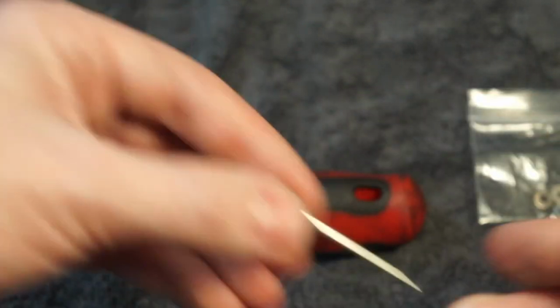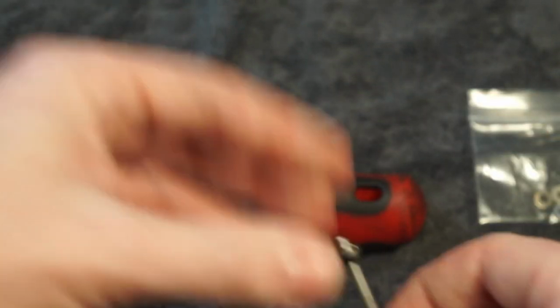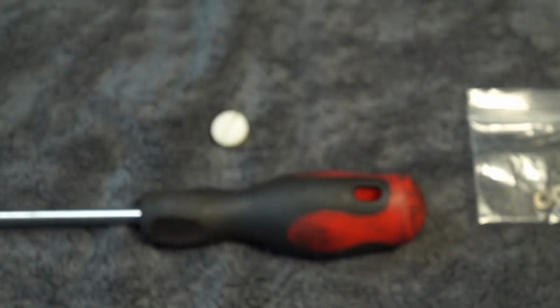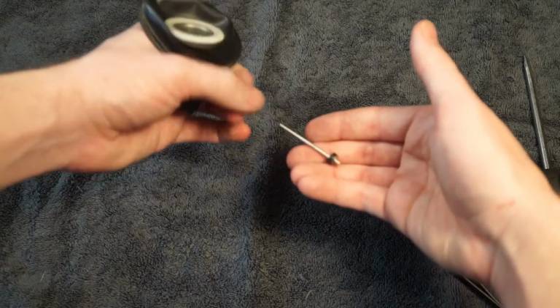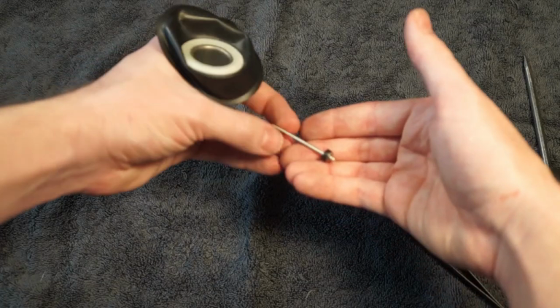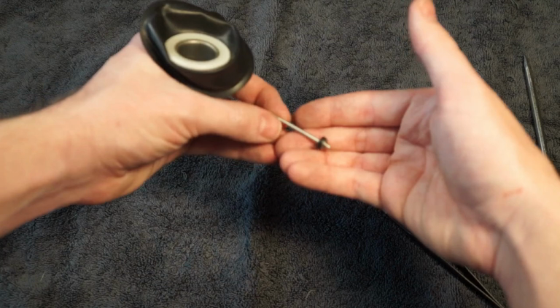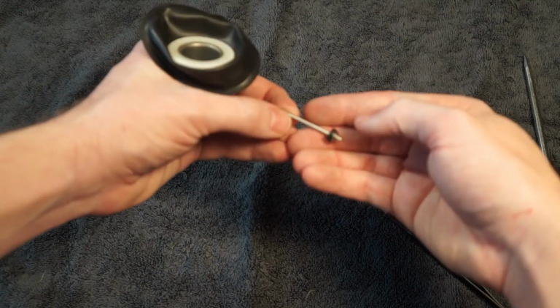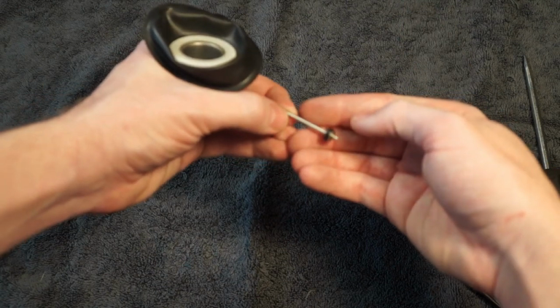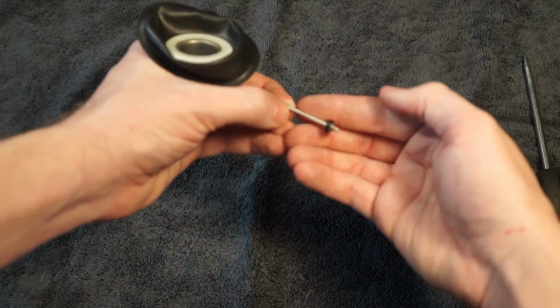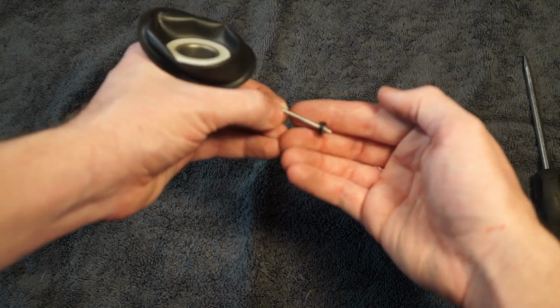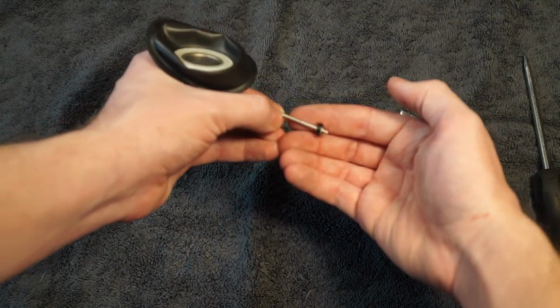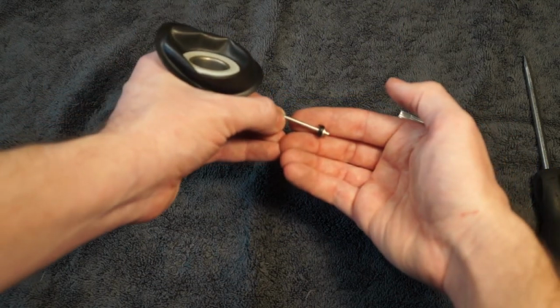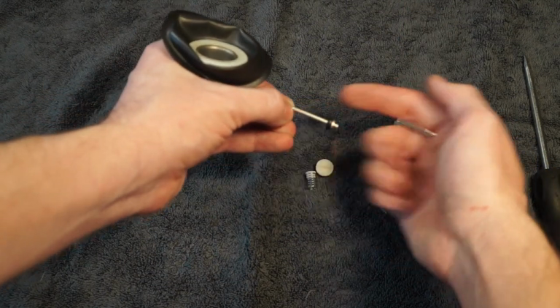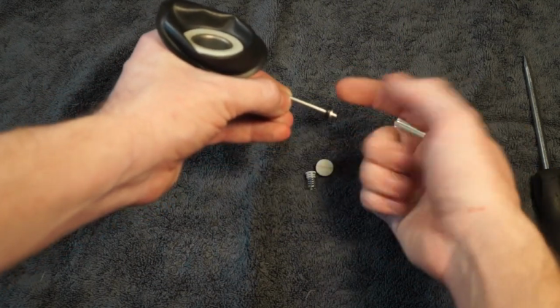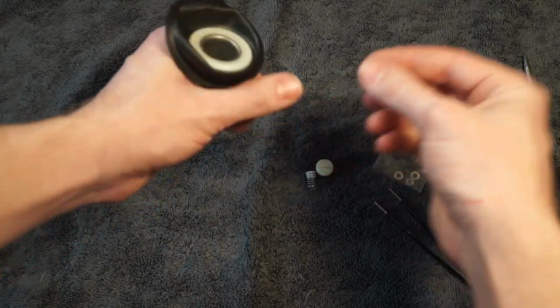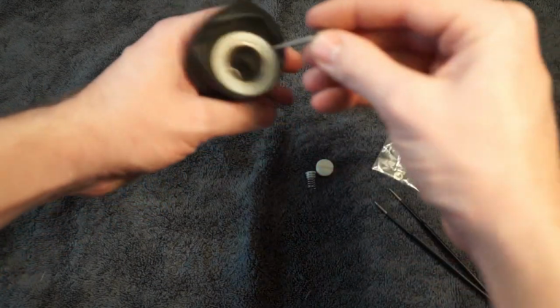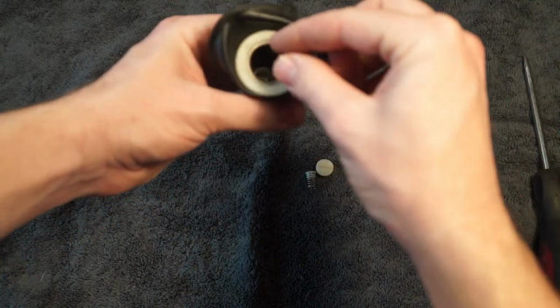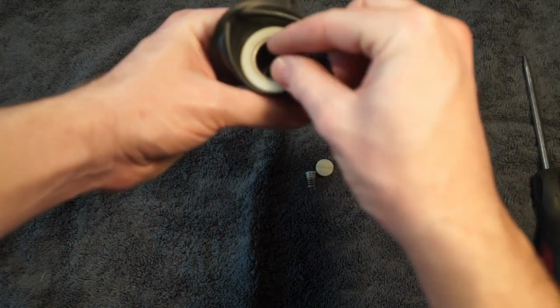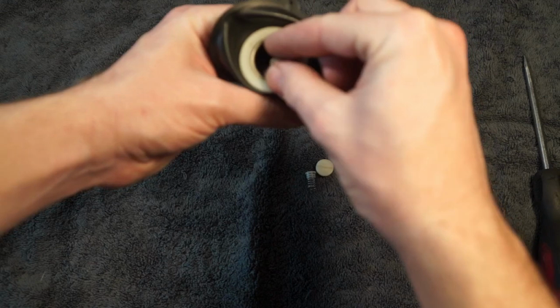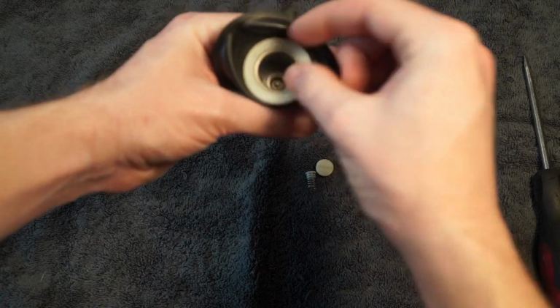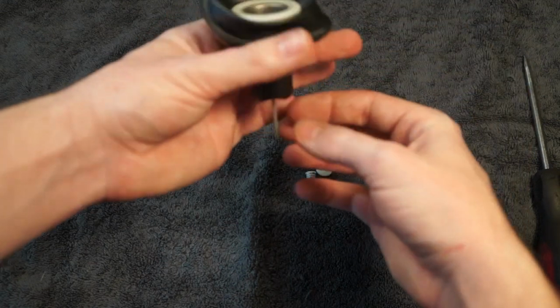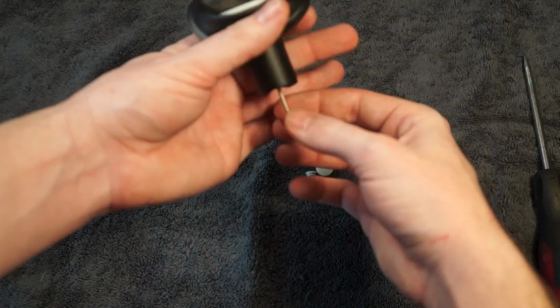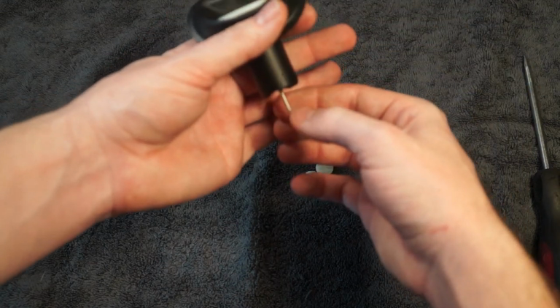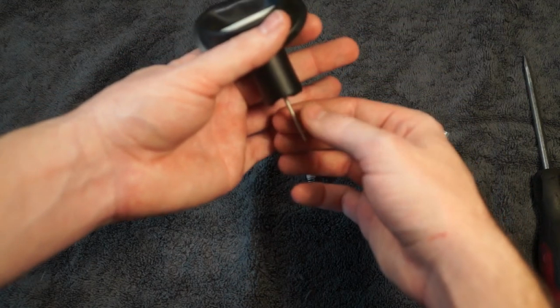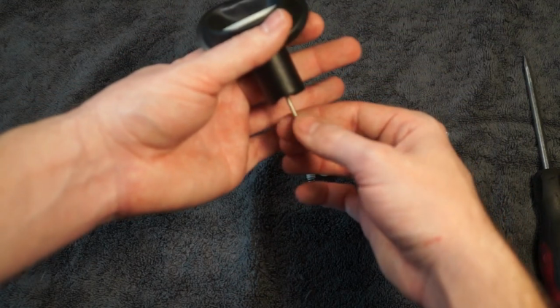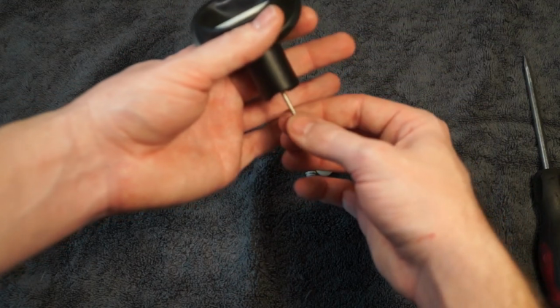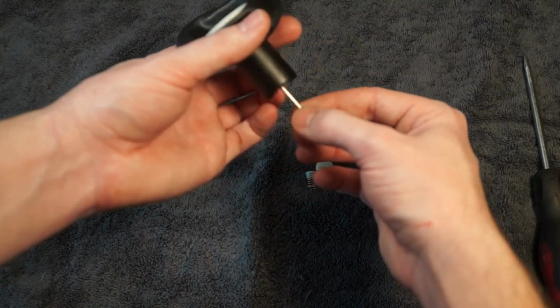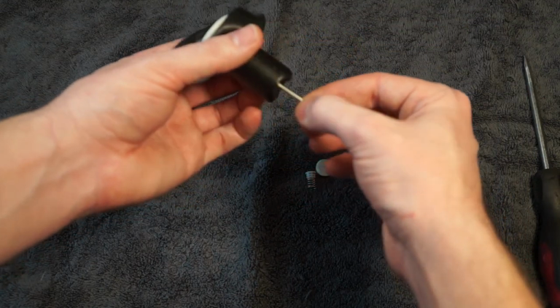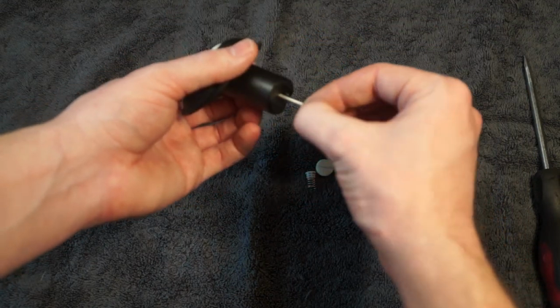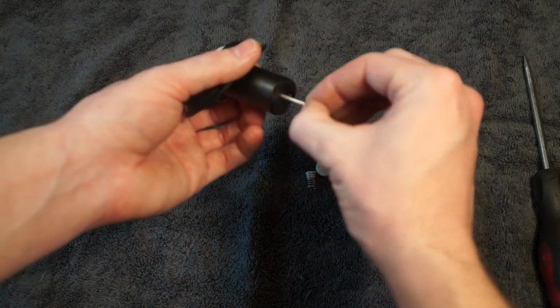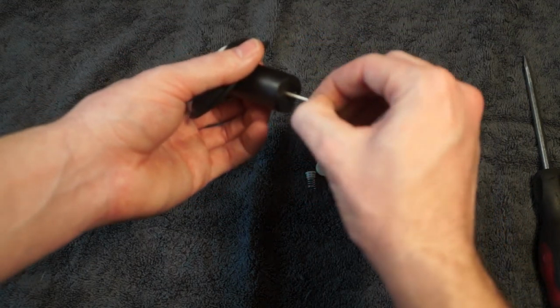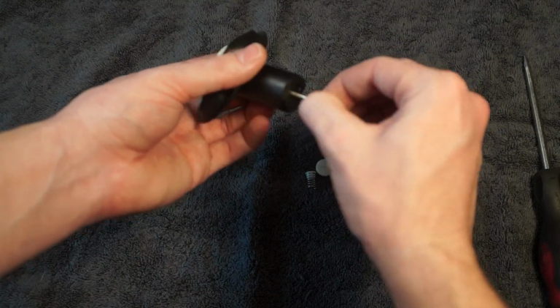Now we're going to reassemble. Take your needle, make sure that that nub on the black piece is facing this way. Just go ahead and drop it down the center of your slide. It should kind of rest into place and then rotate it until that nub falls in the hole that's right next to the needle.